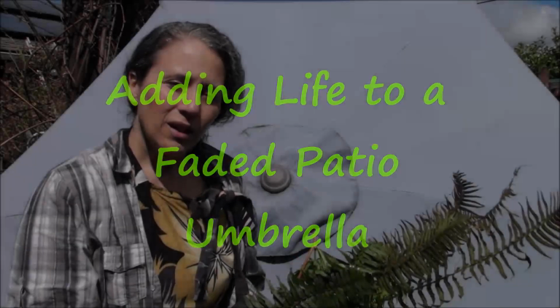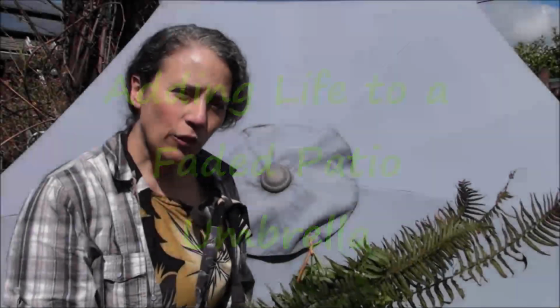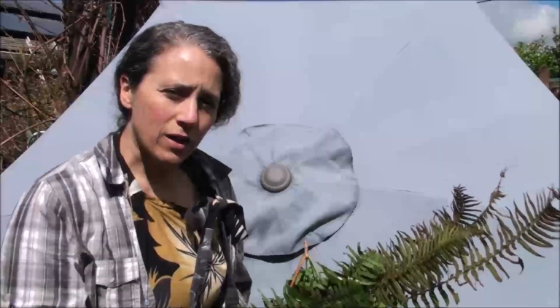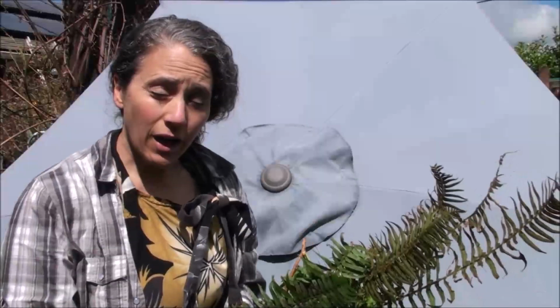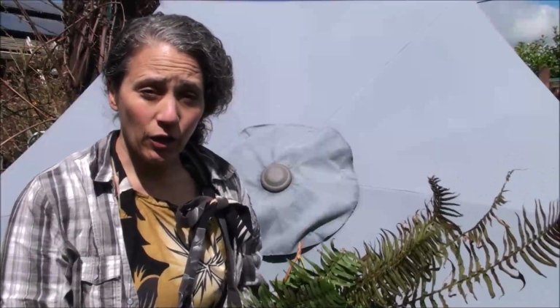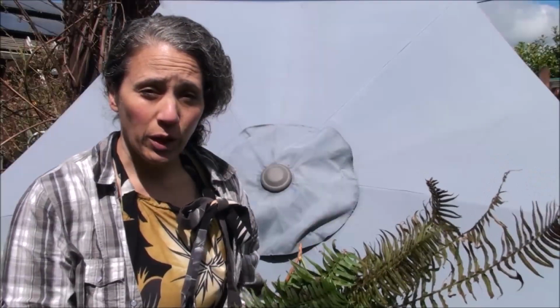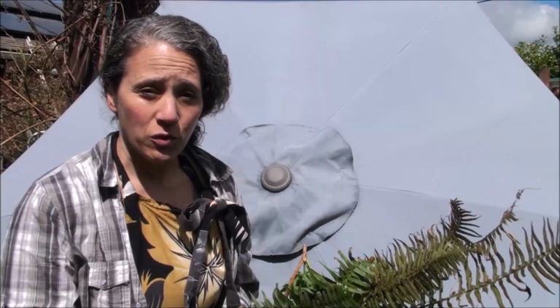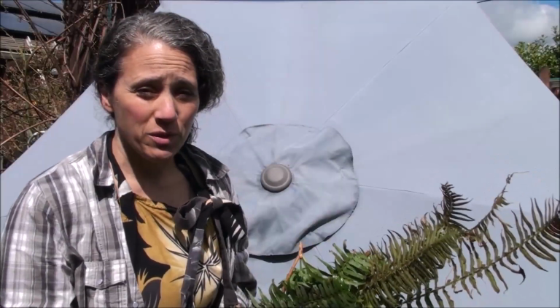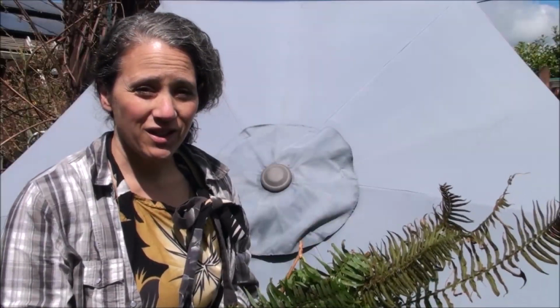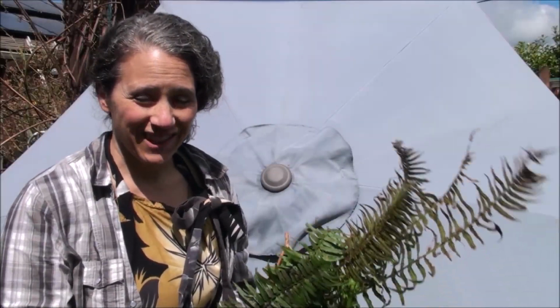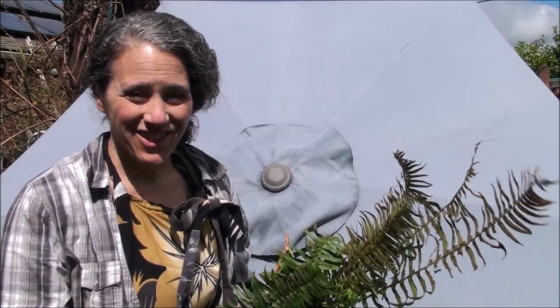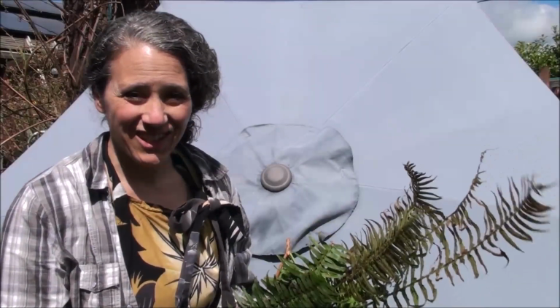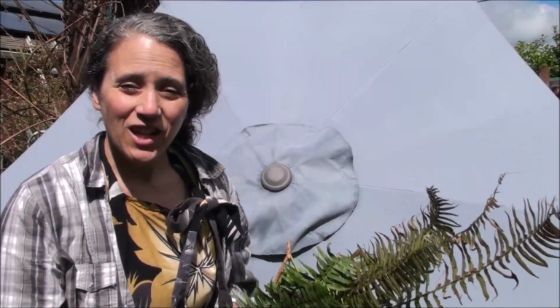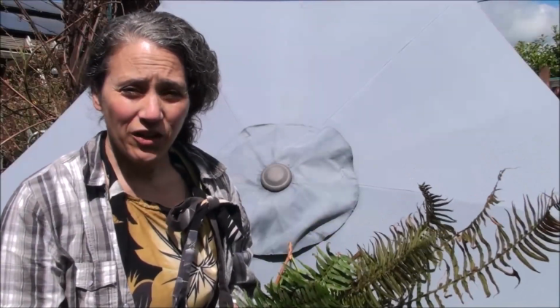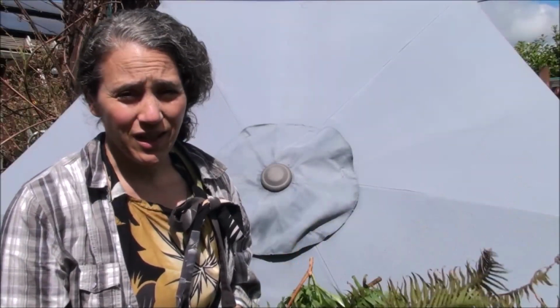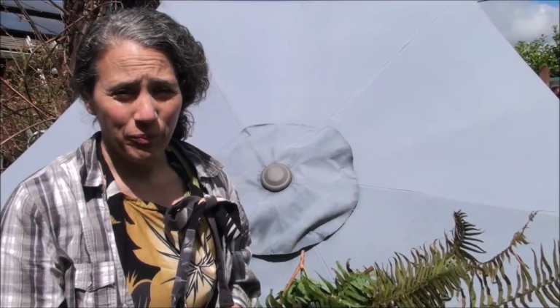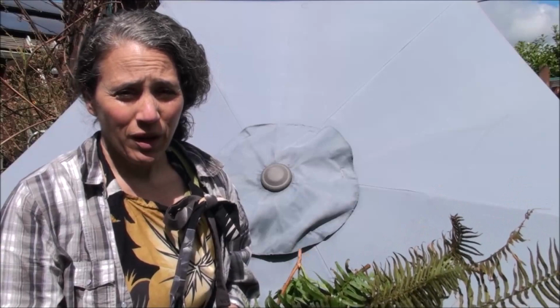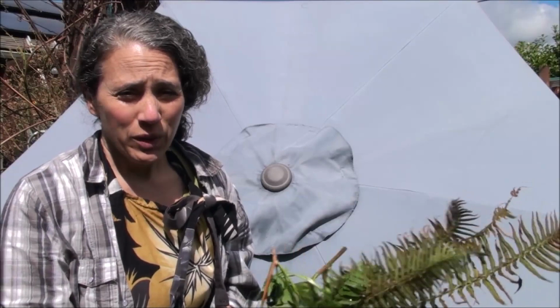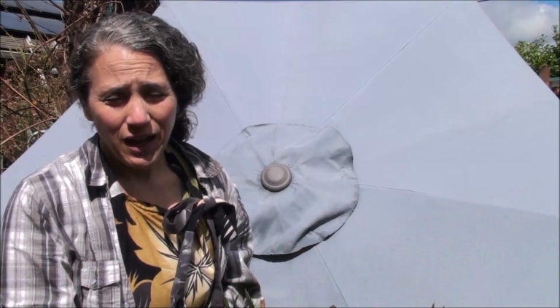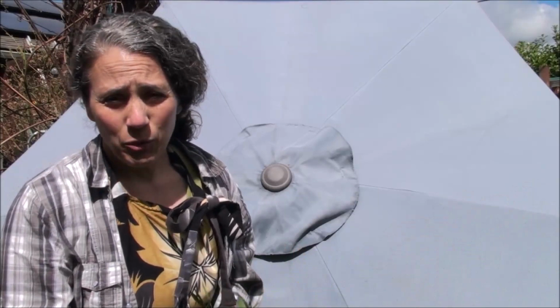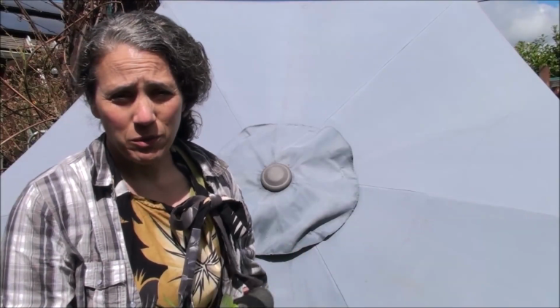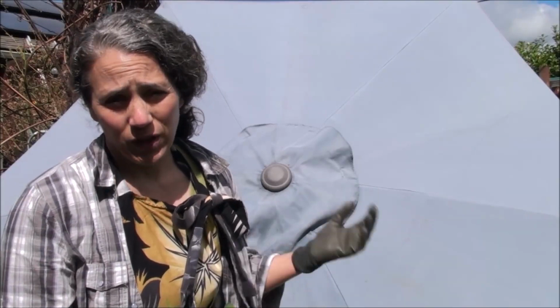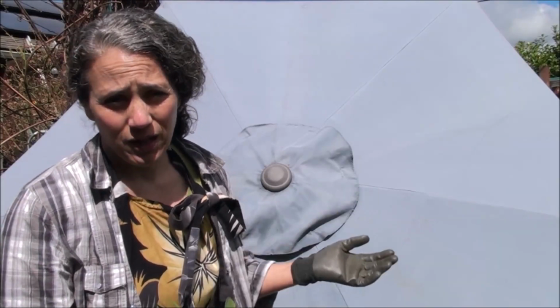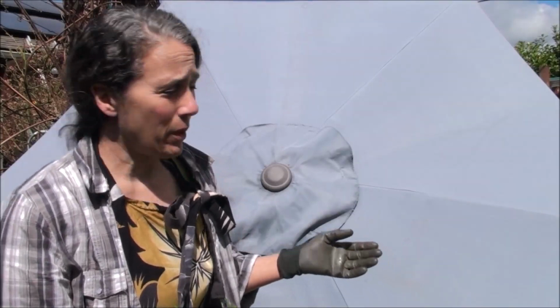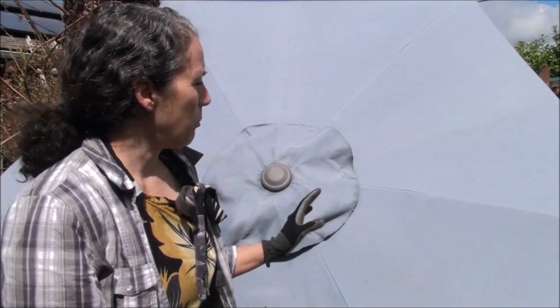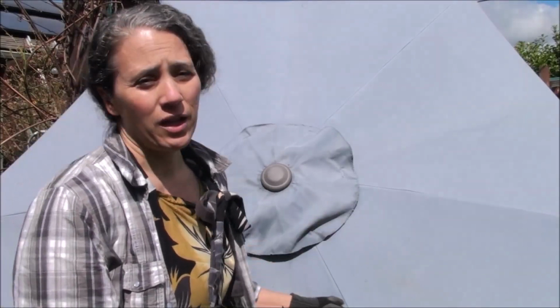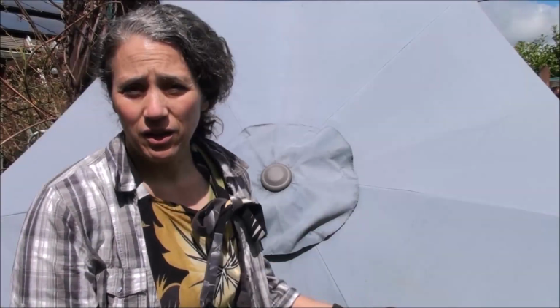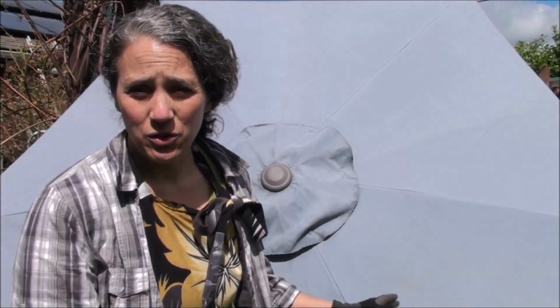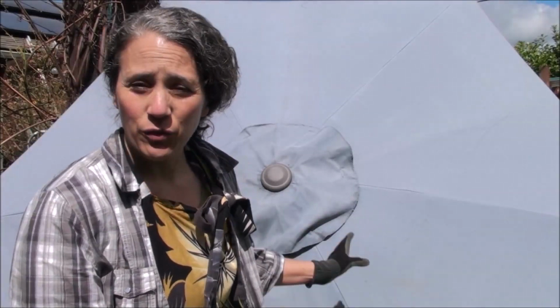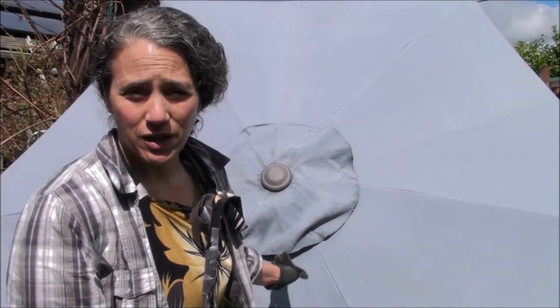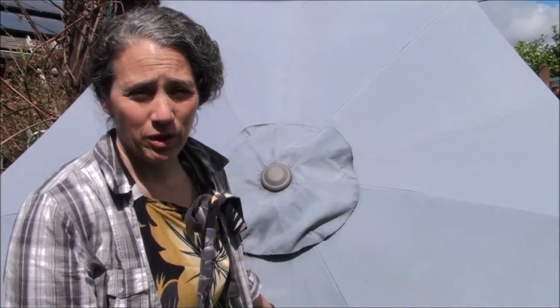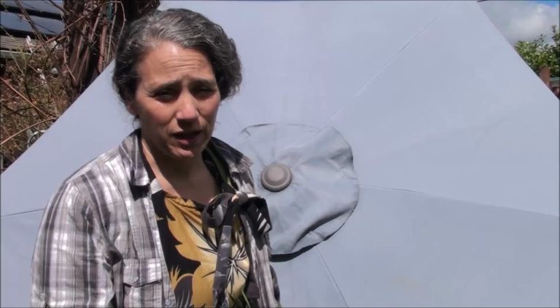Hello friends, Heidi here from Rain Country Homestead. God is good all the time. Today I'm going to be fixing up my umbrella that goes over our table on our deck.